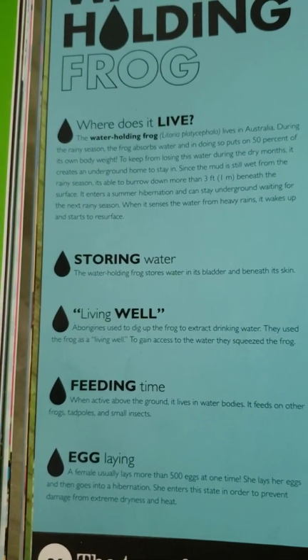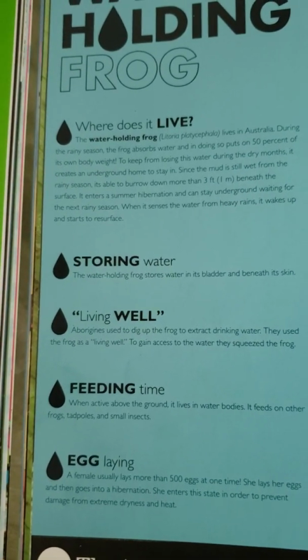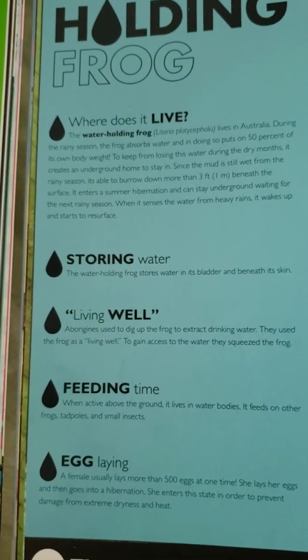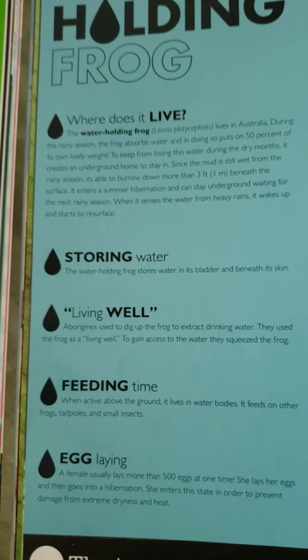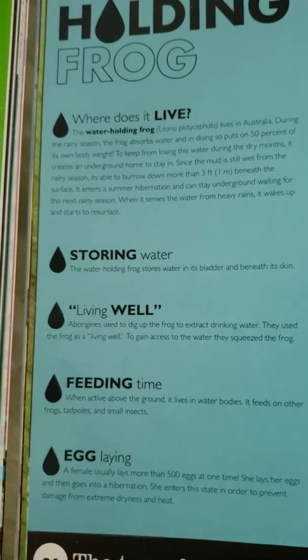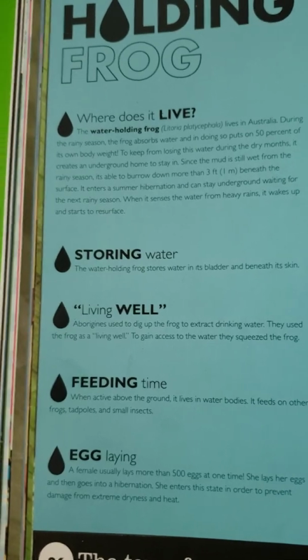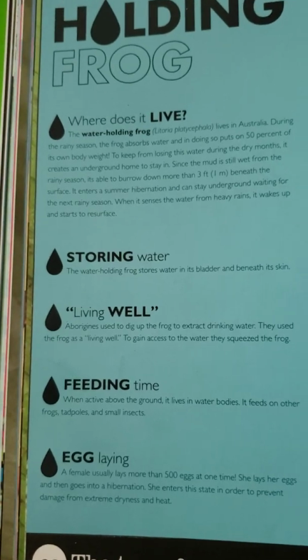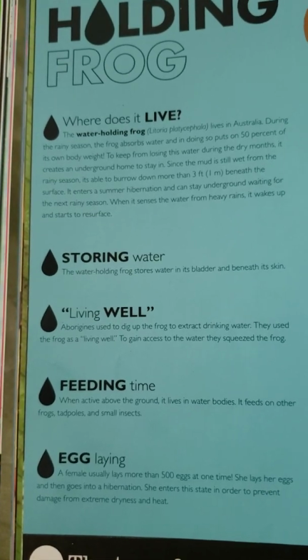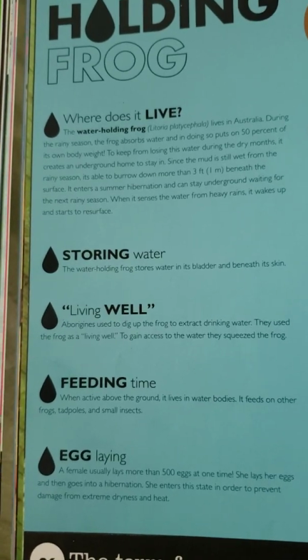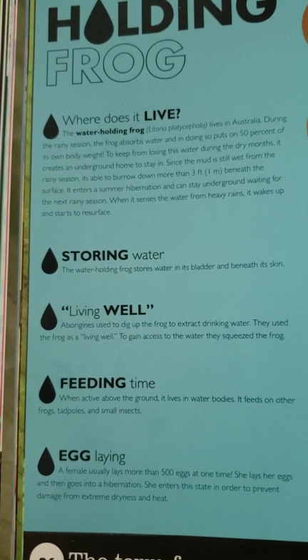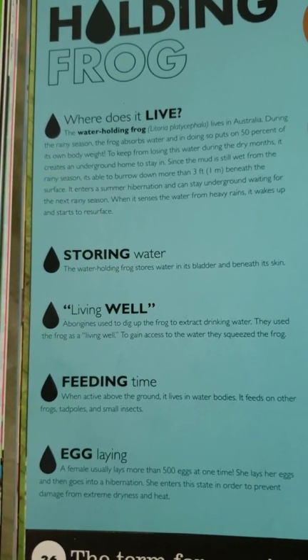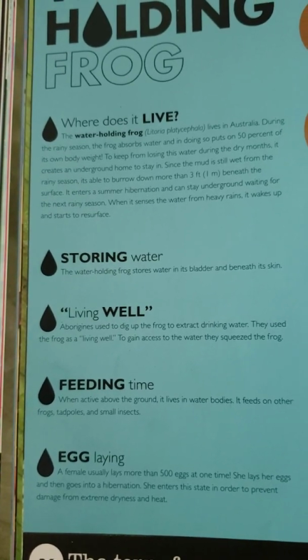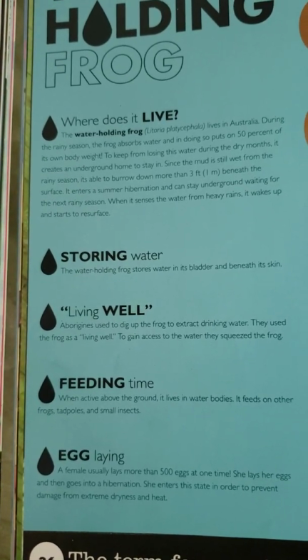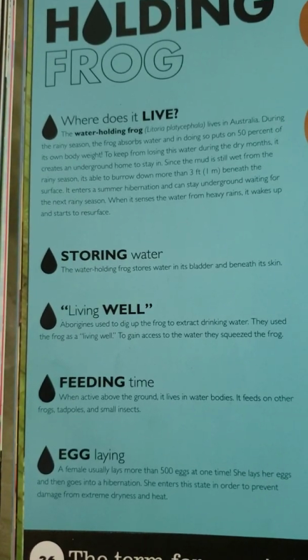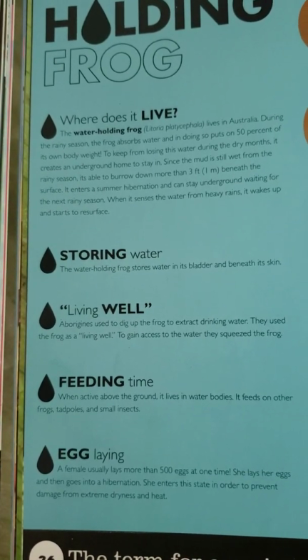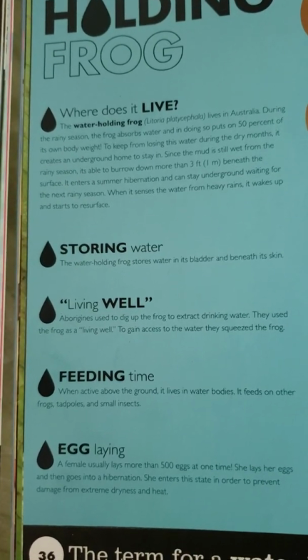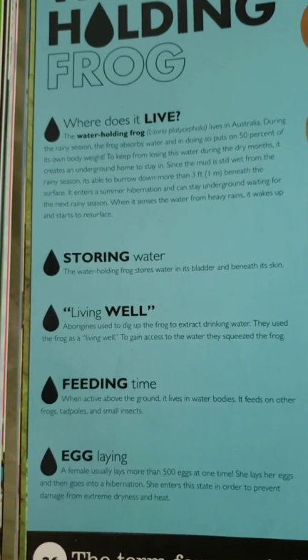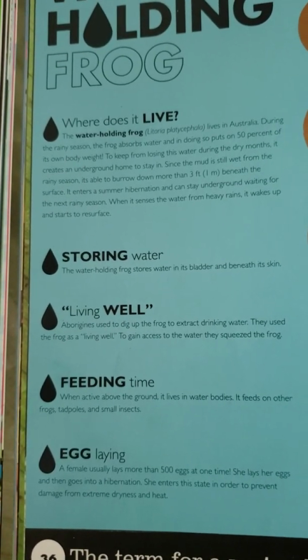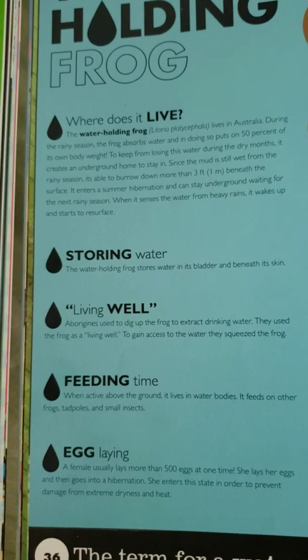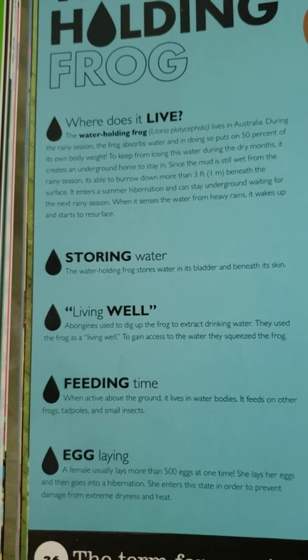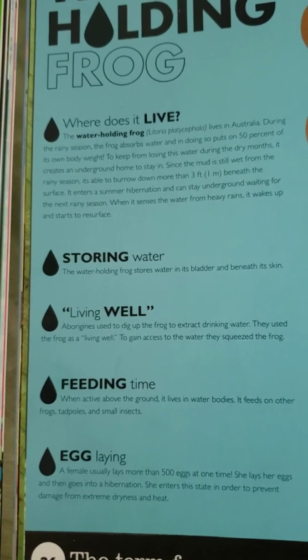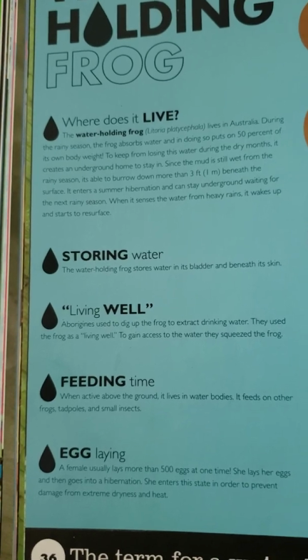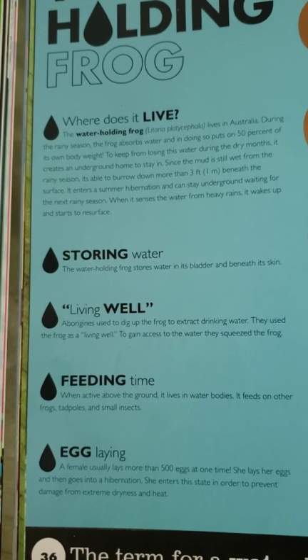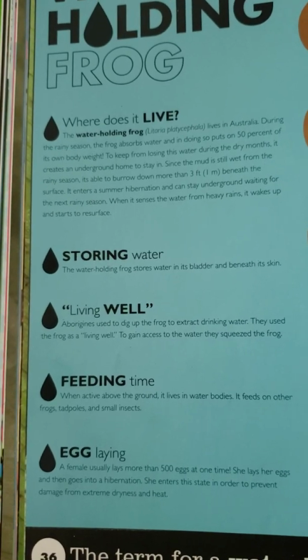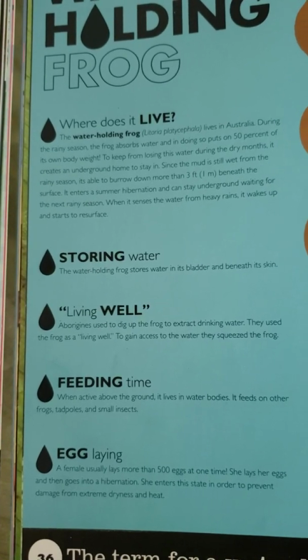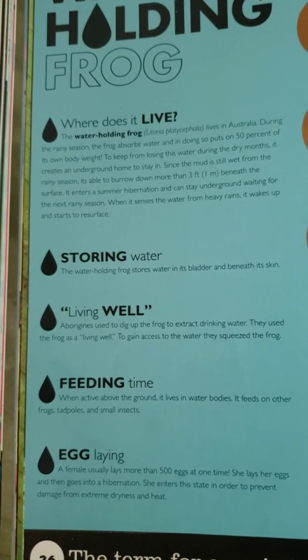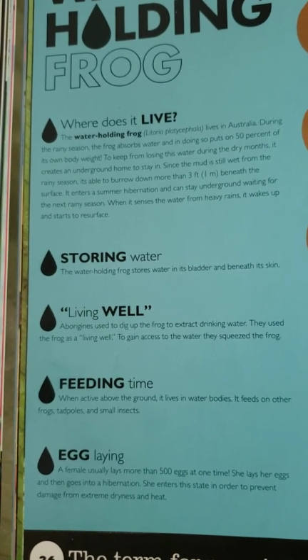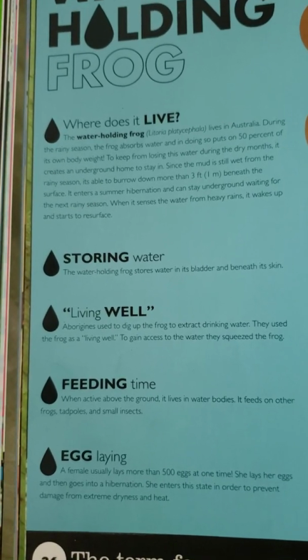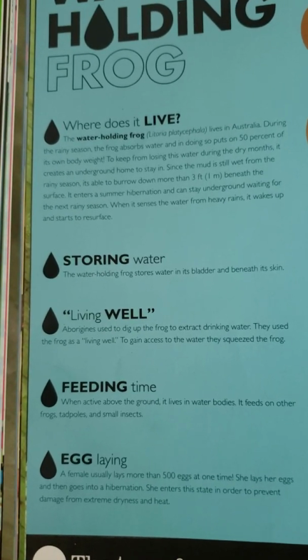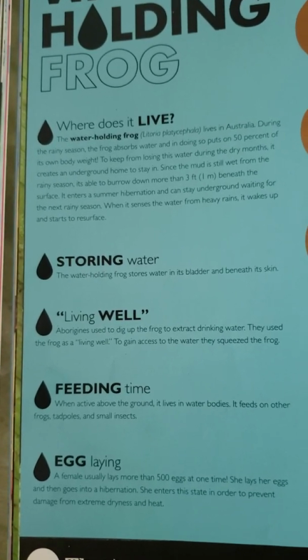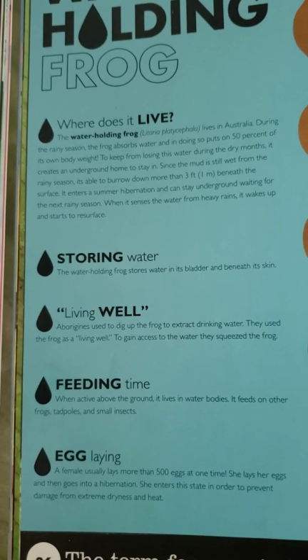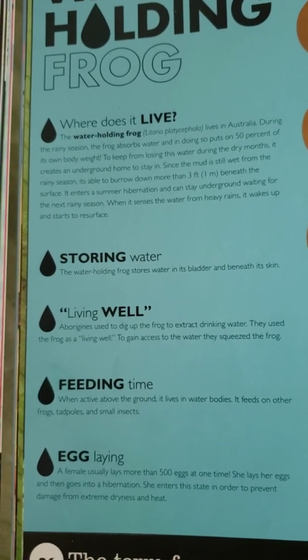Aborigines used to dig up the frog to extract drinking water. They used the frog as a living well. To gain access to the water, they squeezed the frog.